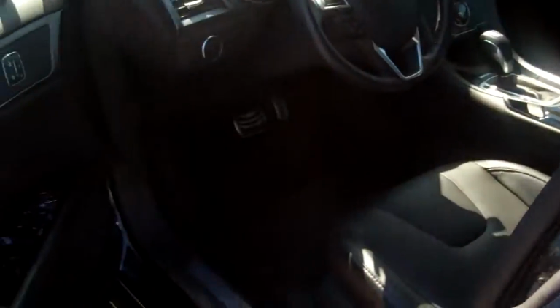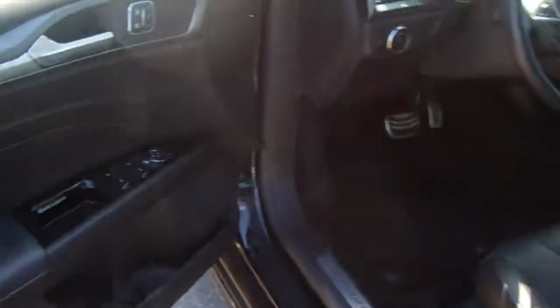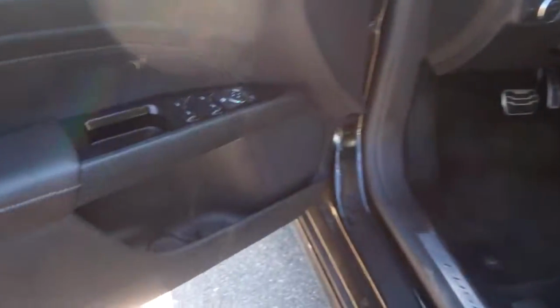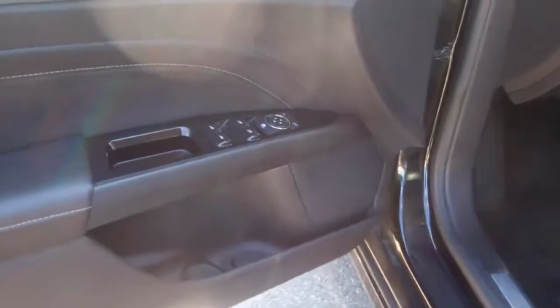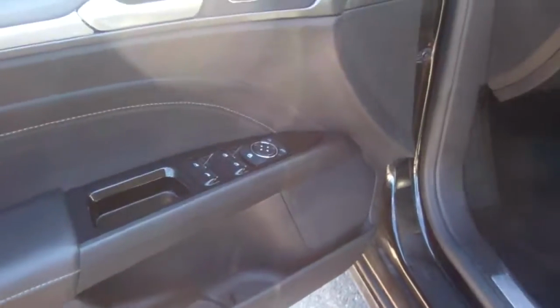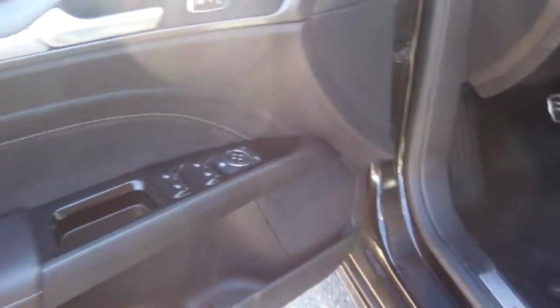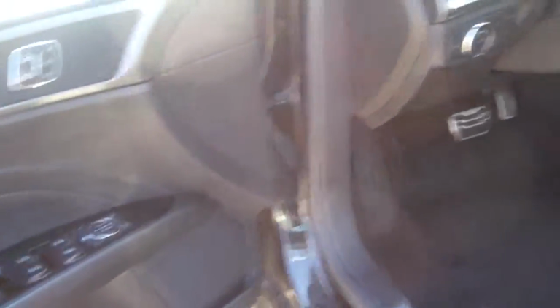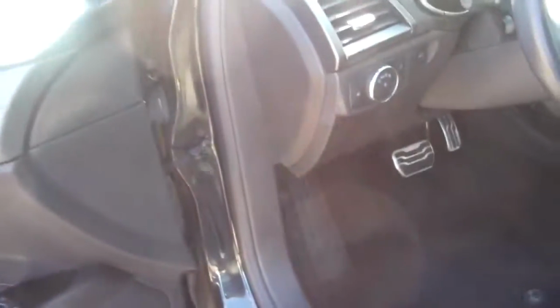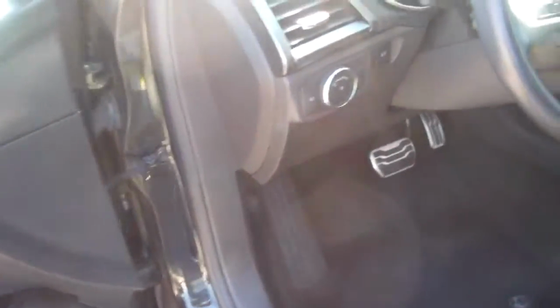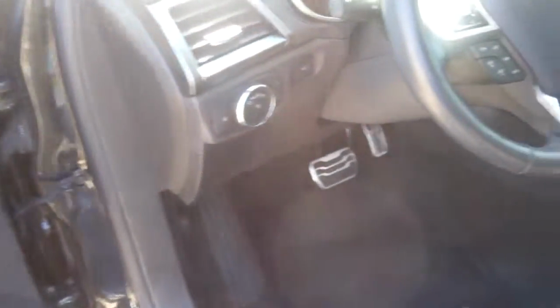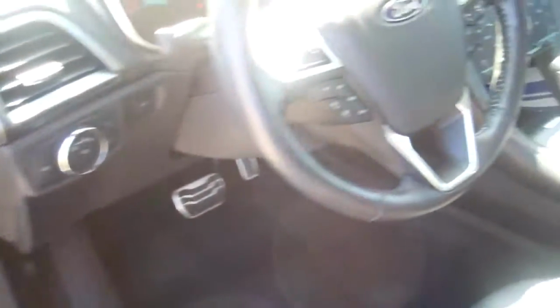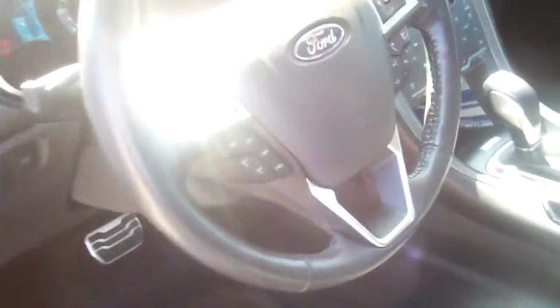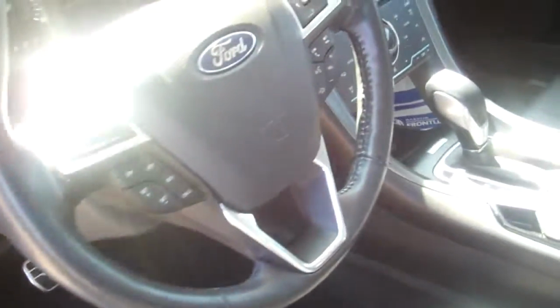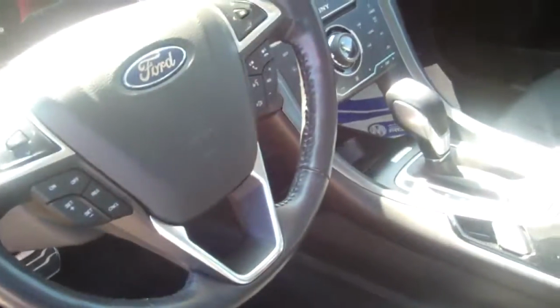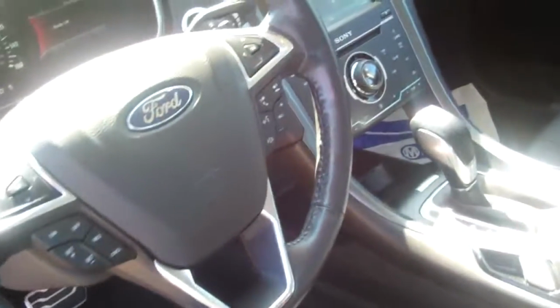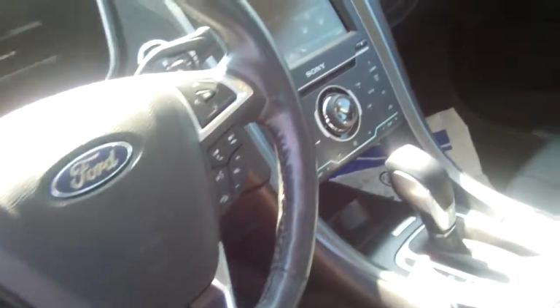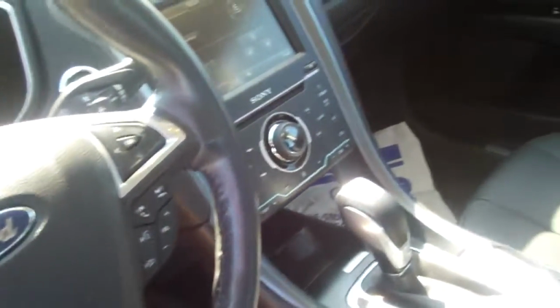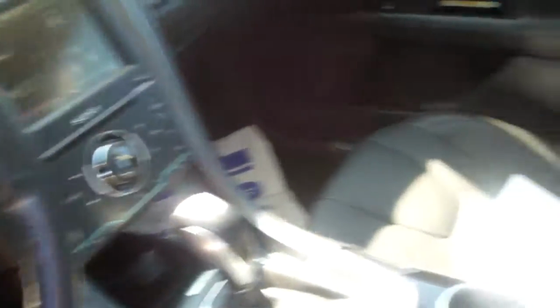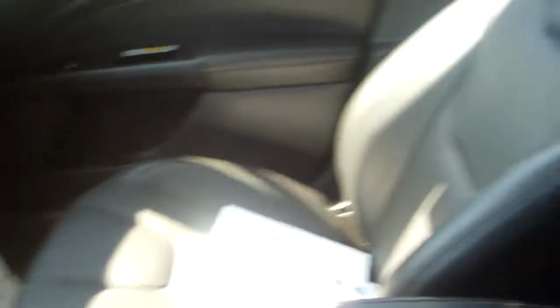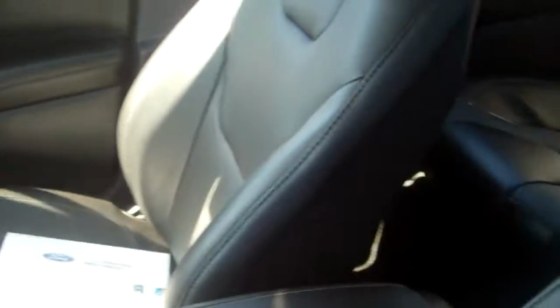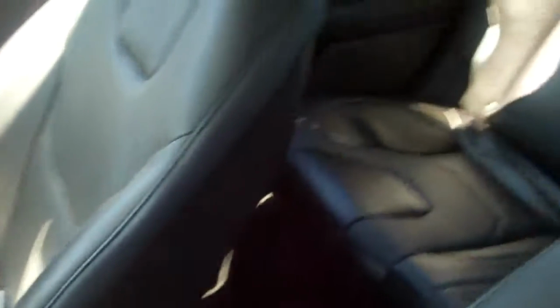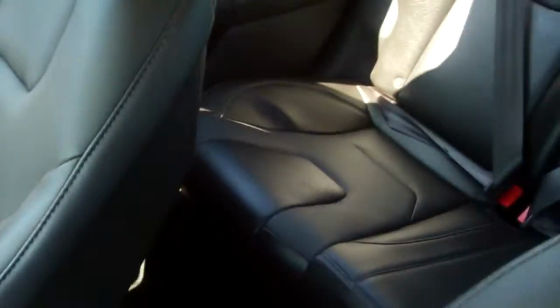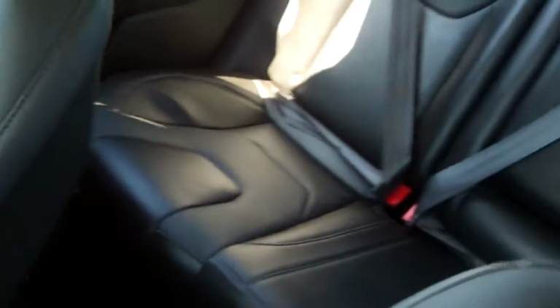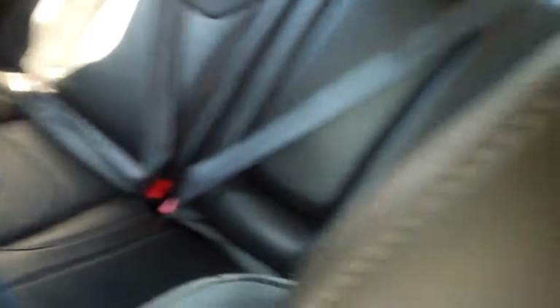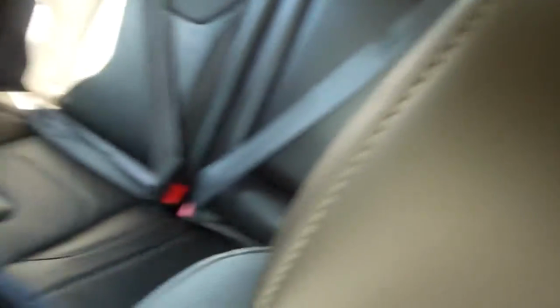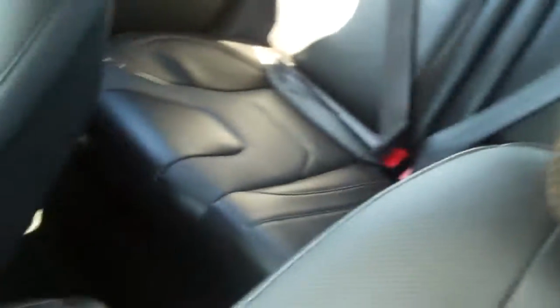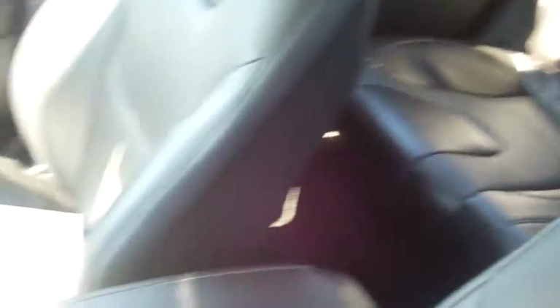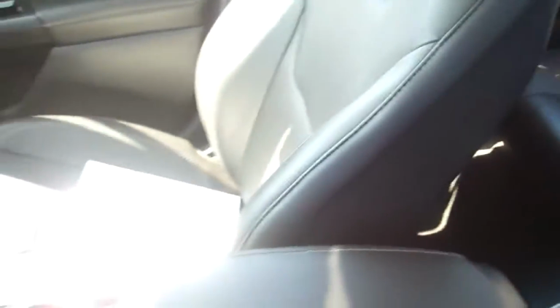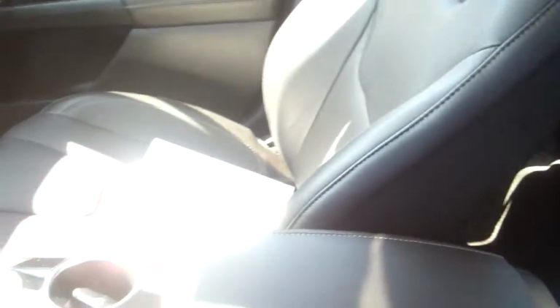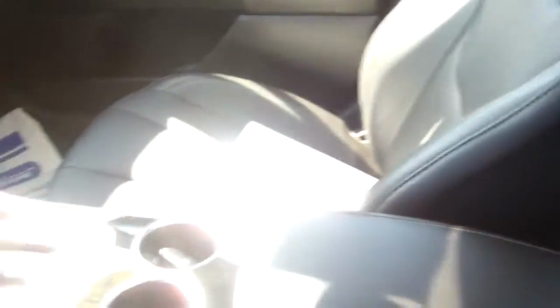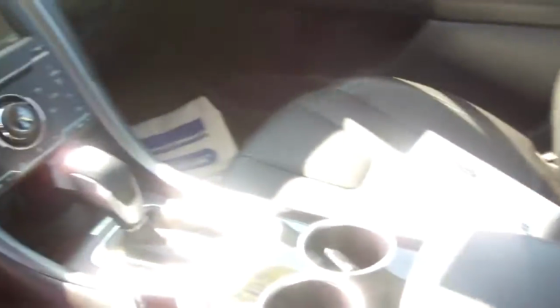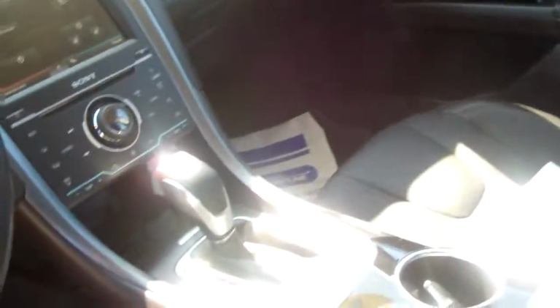Check out the inside — power windows, locks, mirrors, leather heated seats, automatic headlamps, cruise control, Microsoft Sync, and MyFord Touch. Just too much equipment to talk about.